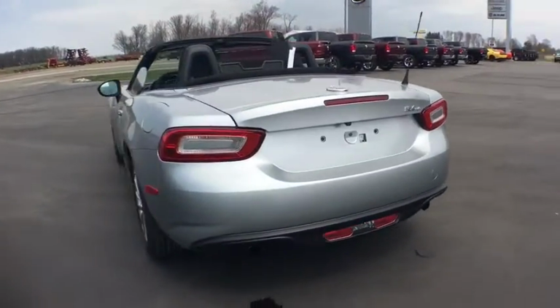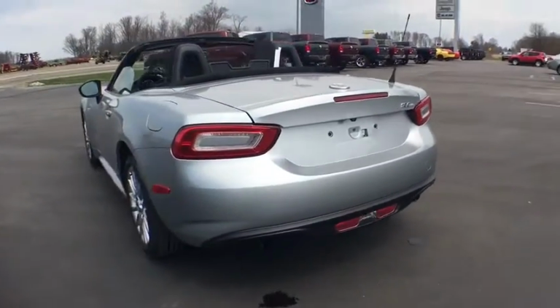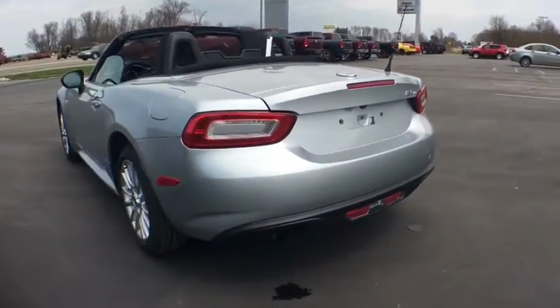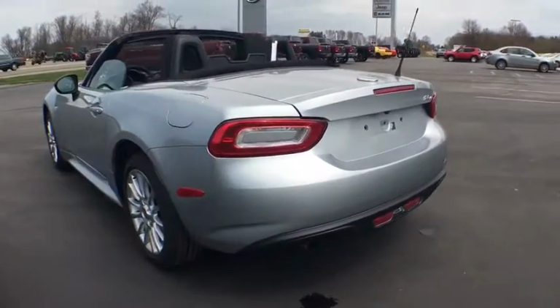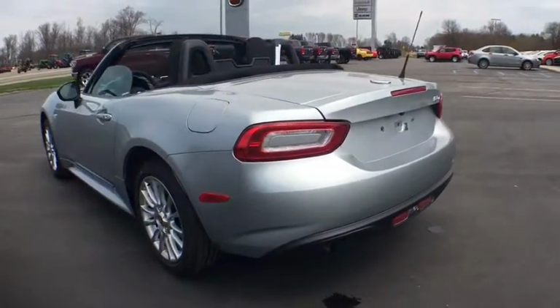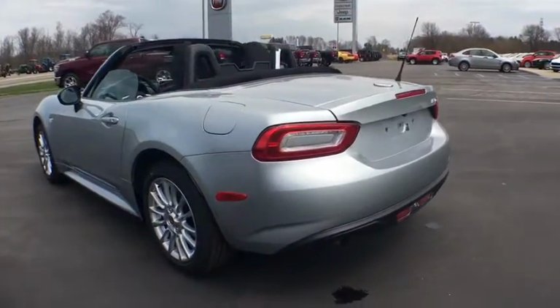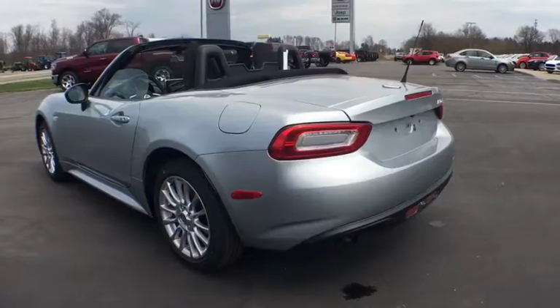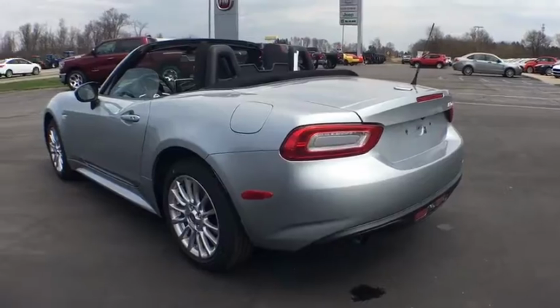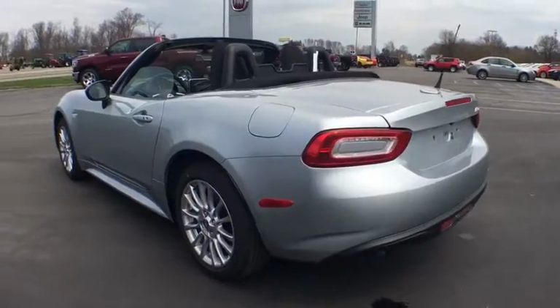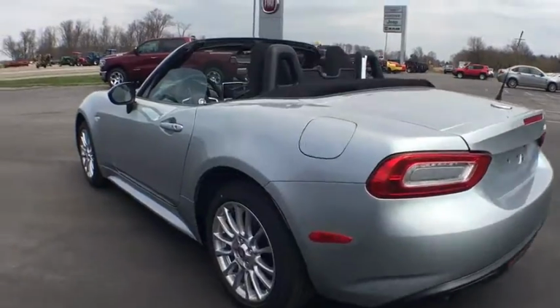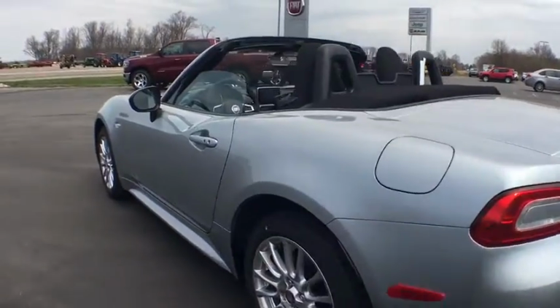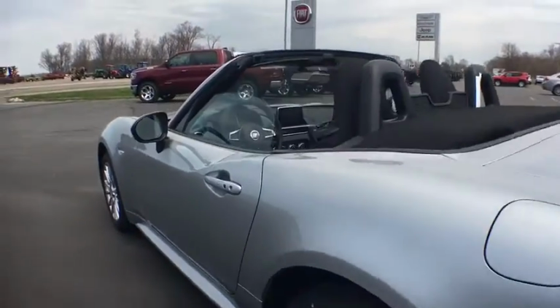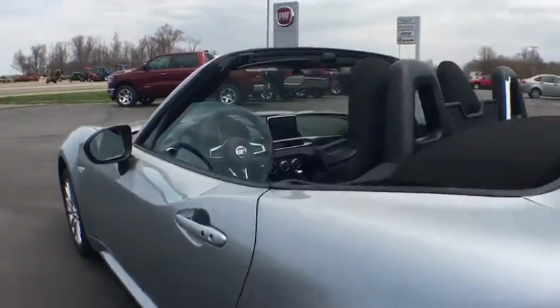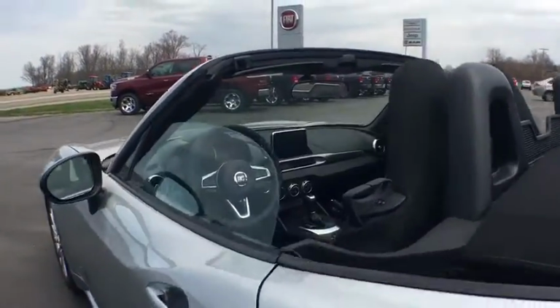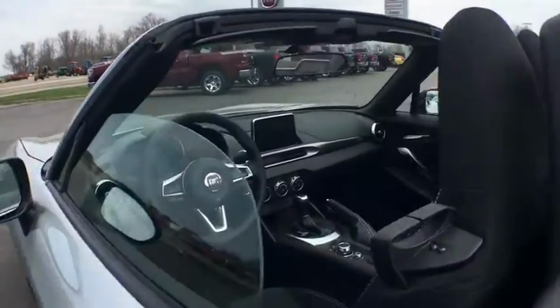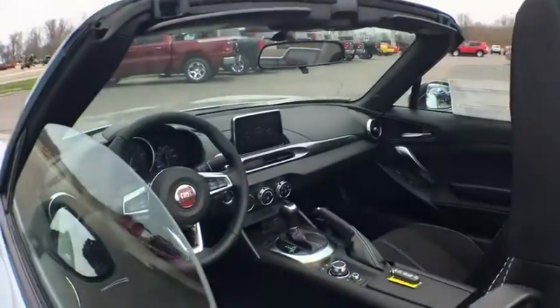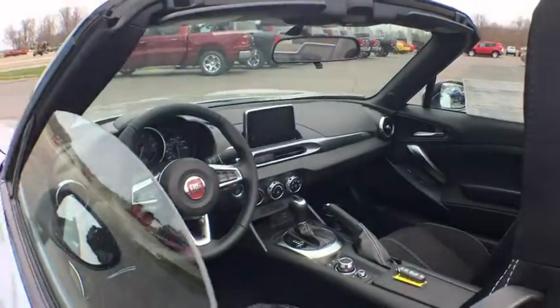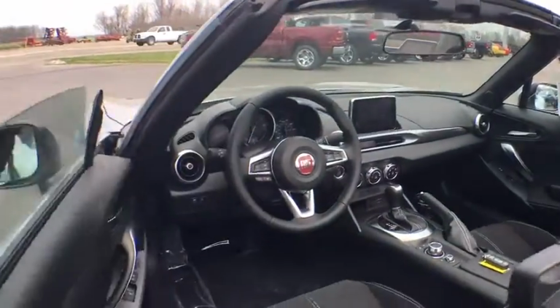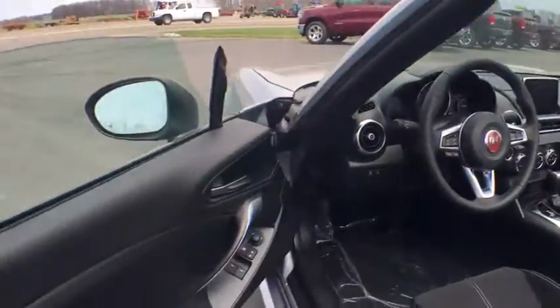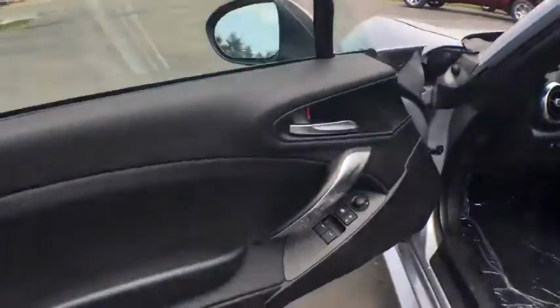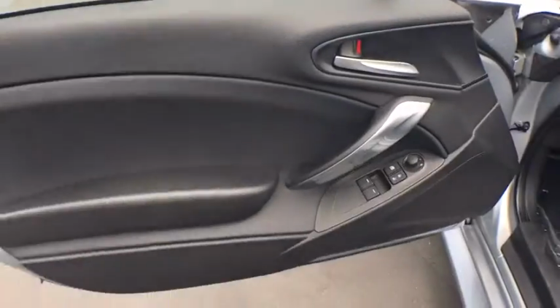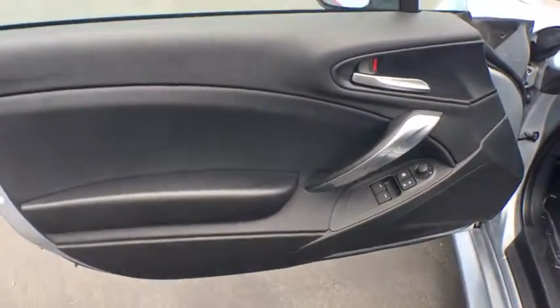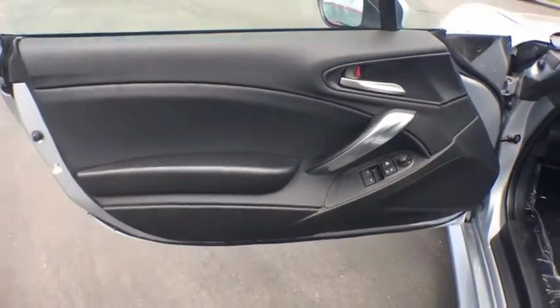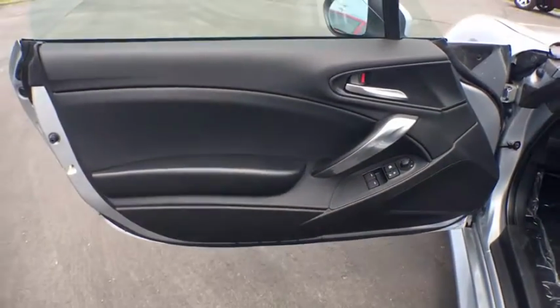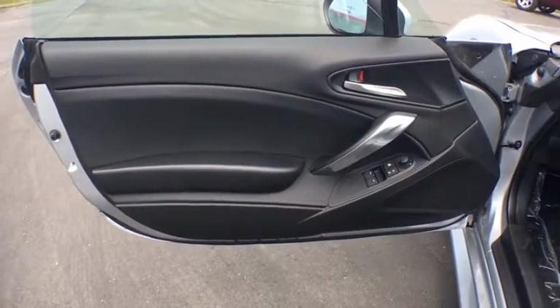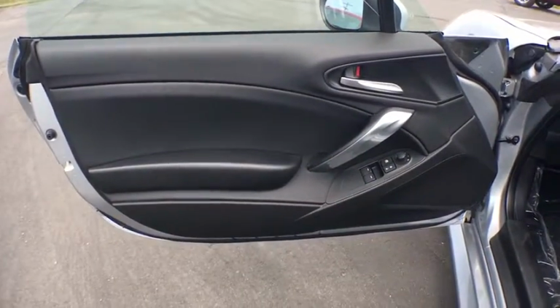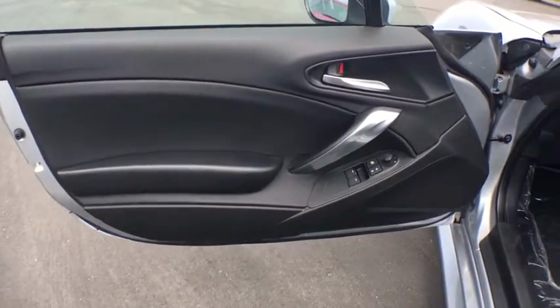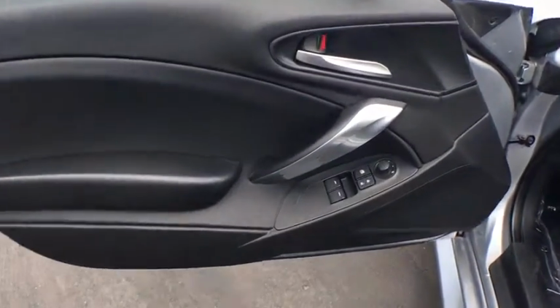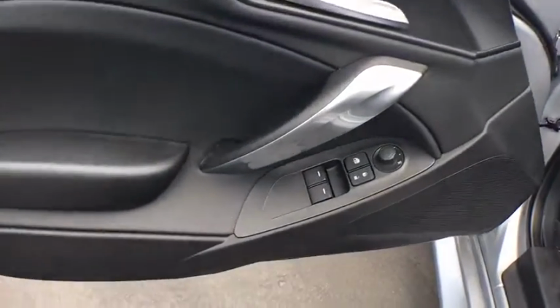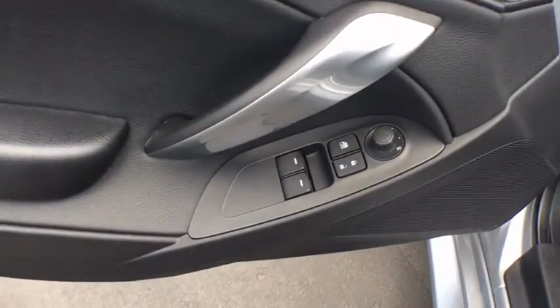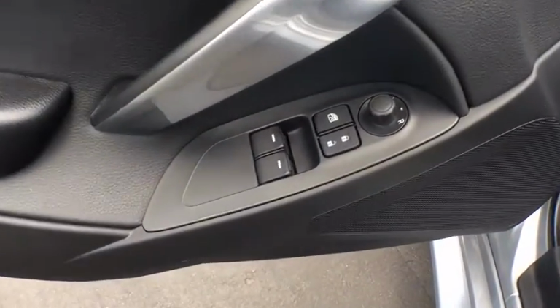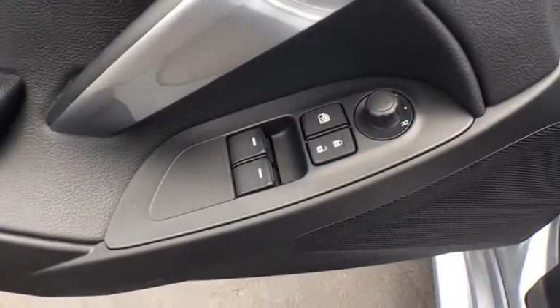Traction control, dual airbags, power steering, four-wheel disc brakes, electronic stability control, trip computer, rear window defroster, power windows, brake assist, tachometer.